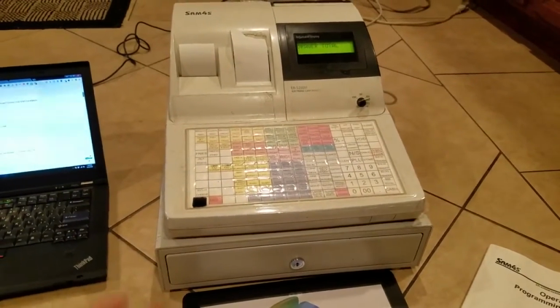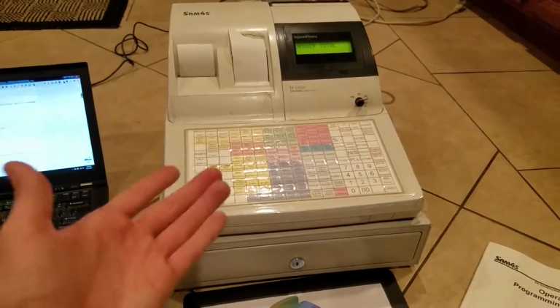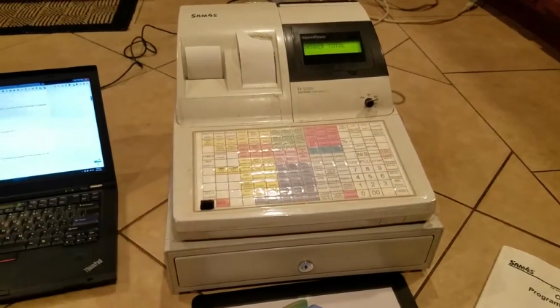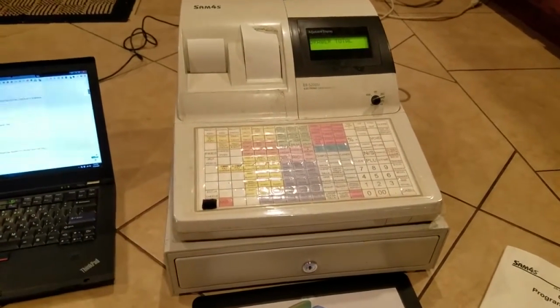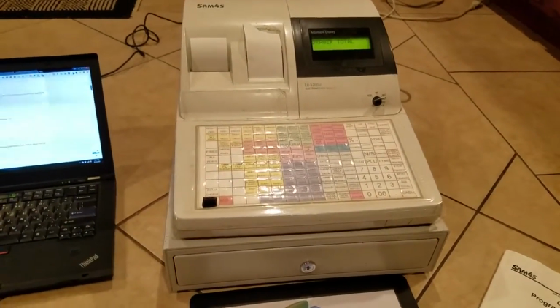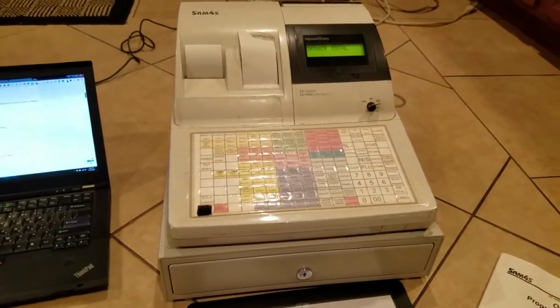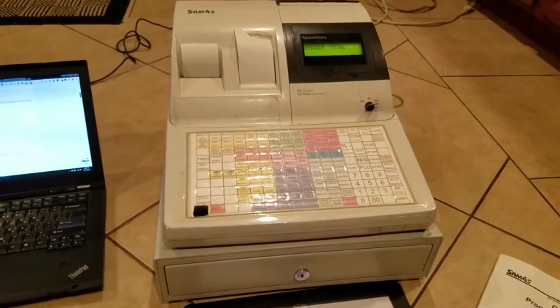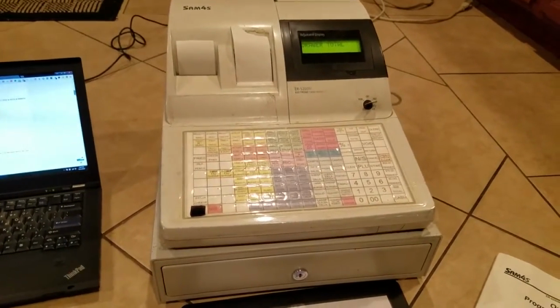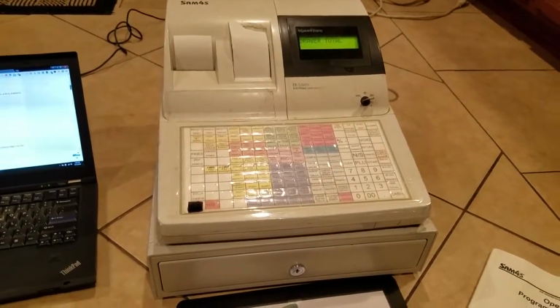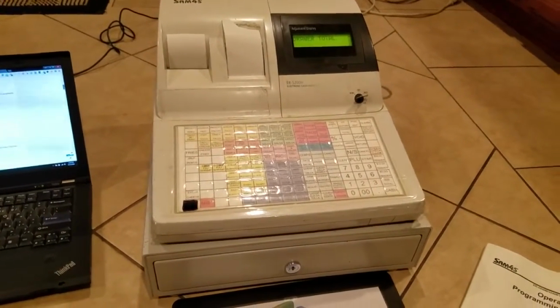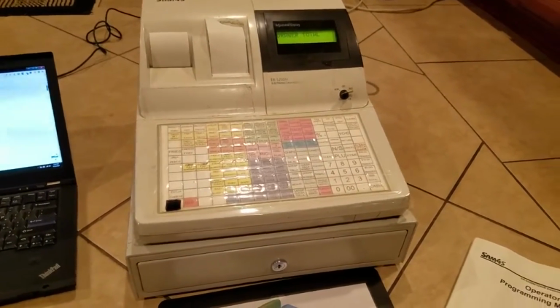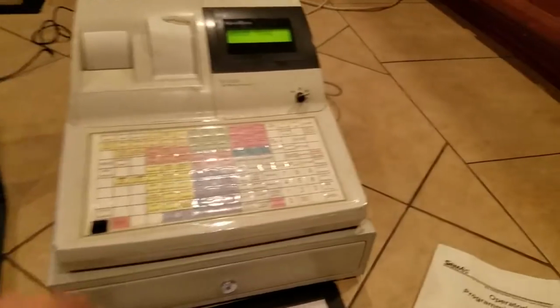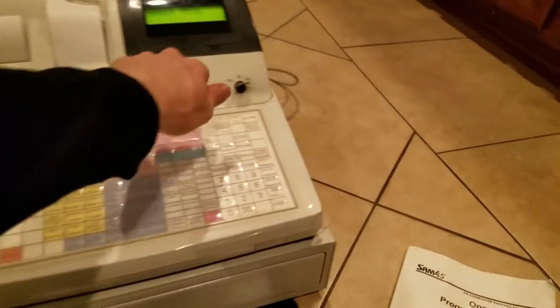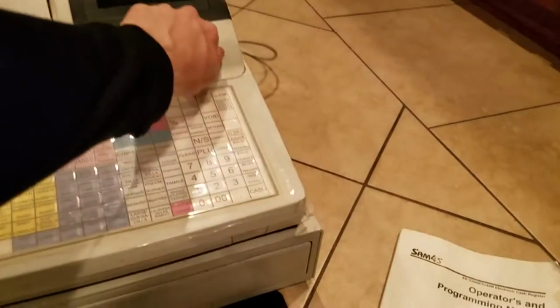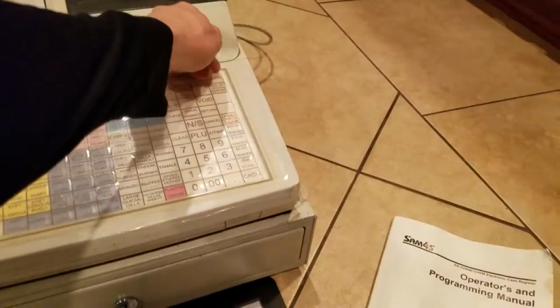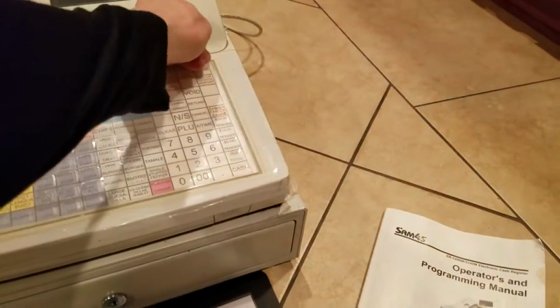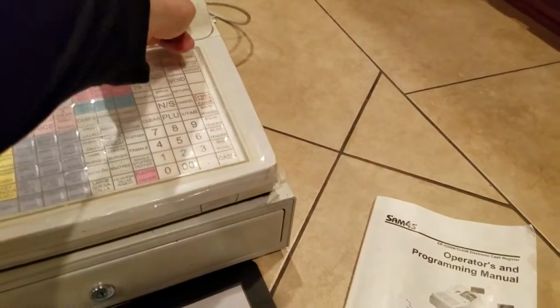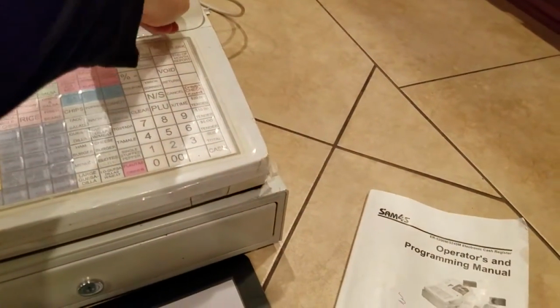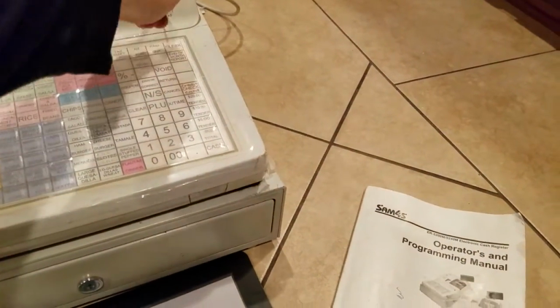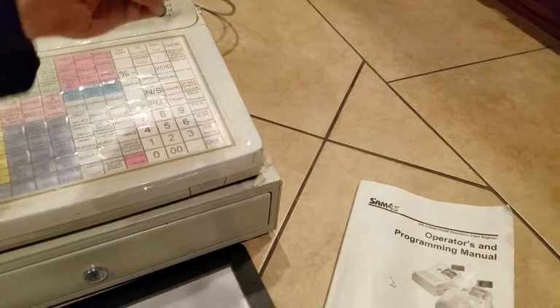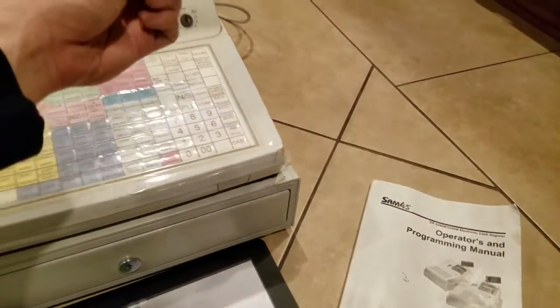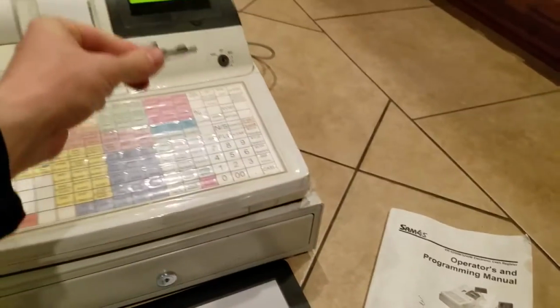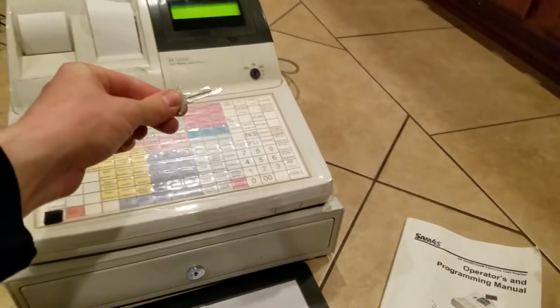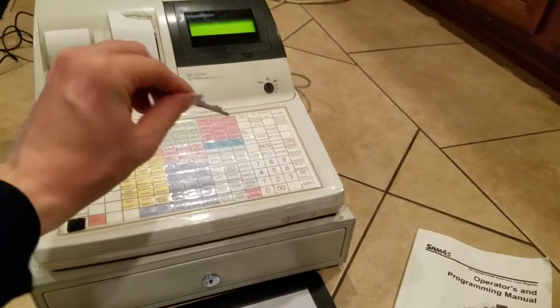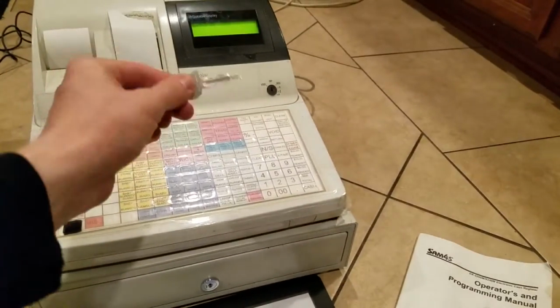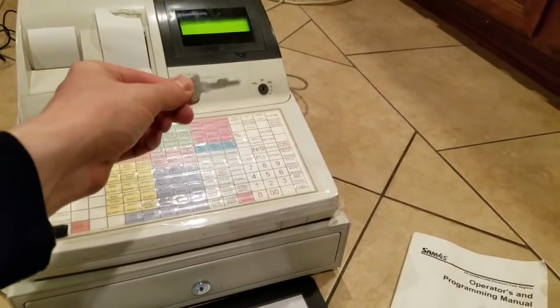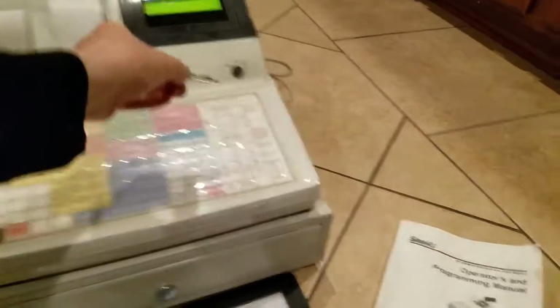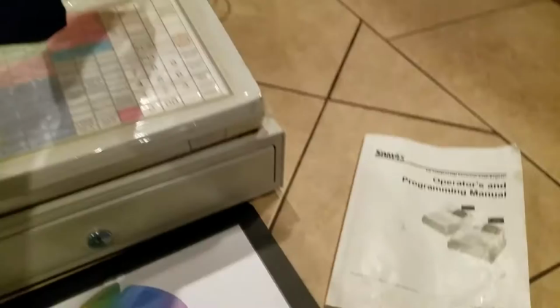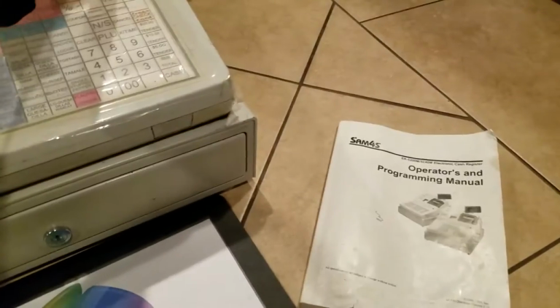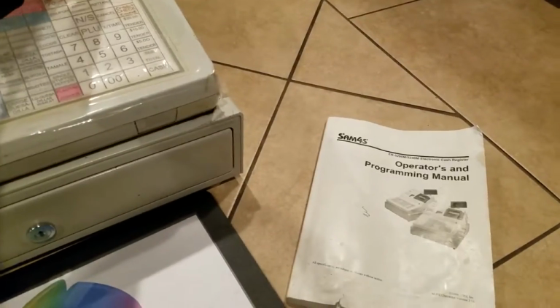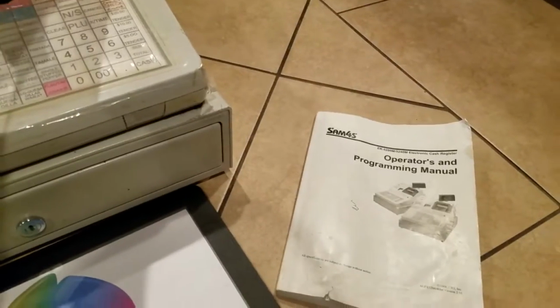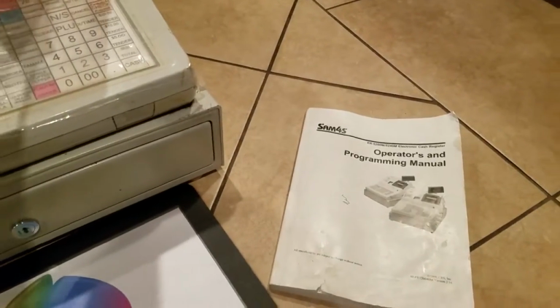Once you get it set up — which takes maybe 10 to 15 minutes — you're good to go. You also have a key to keep people out of the register when you don't want them in. Pretty neat feature.